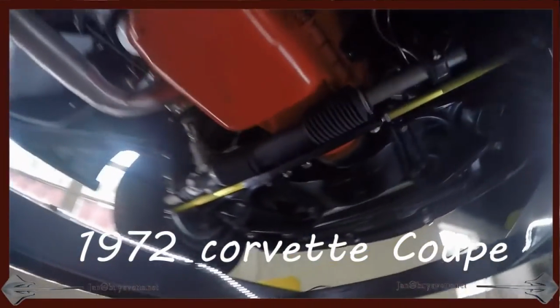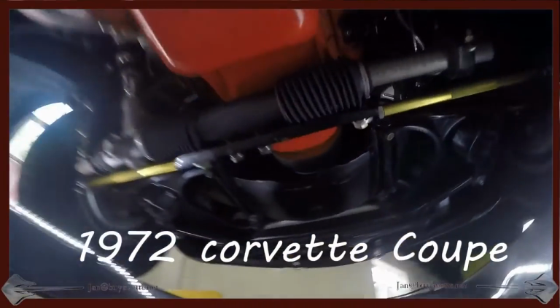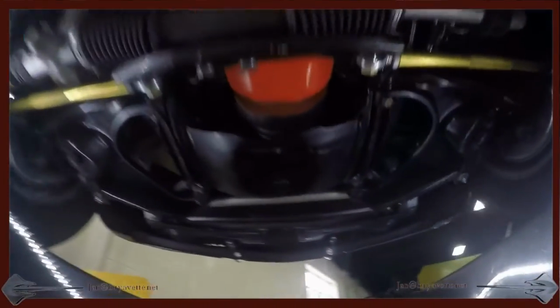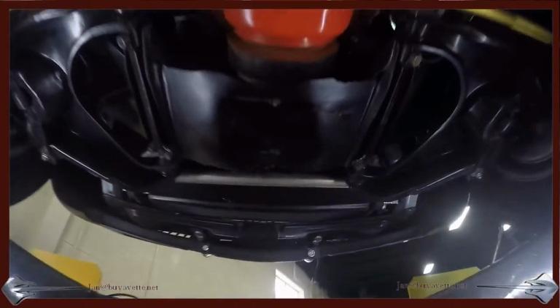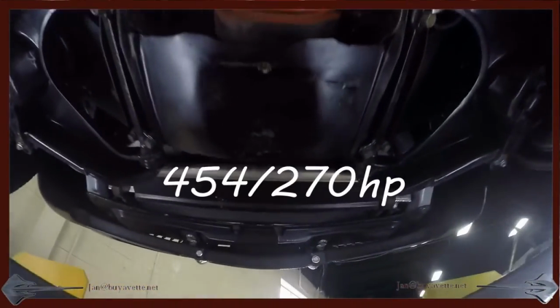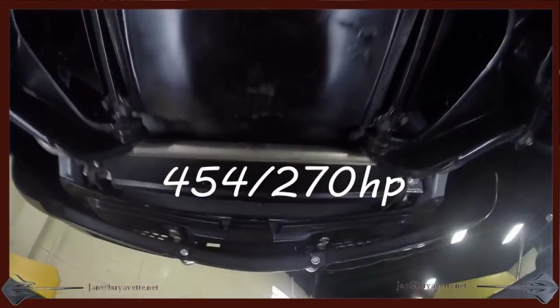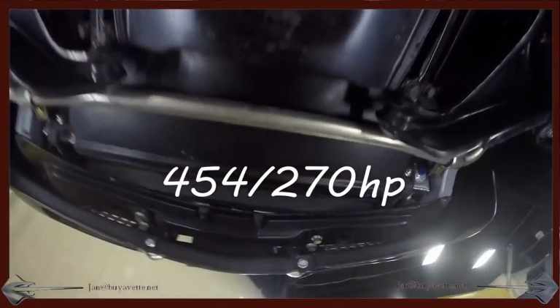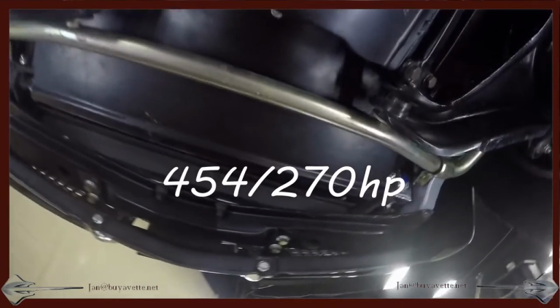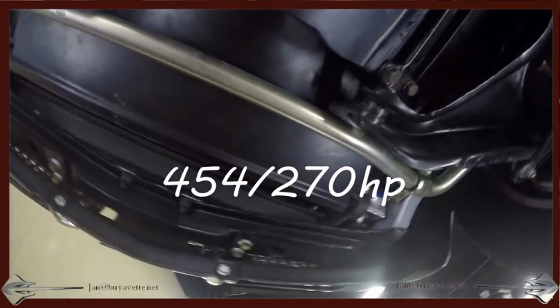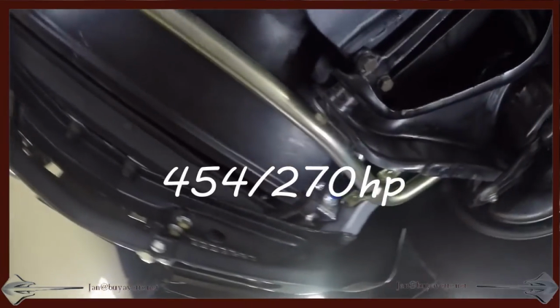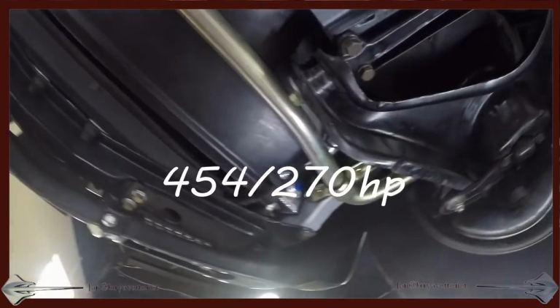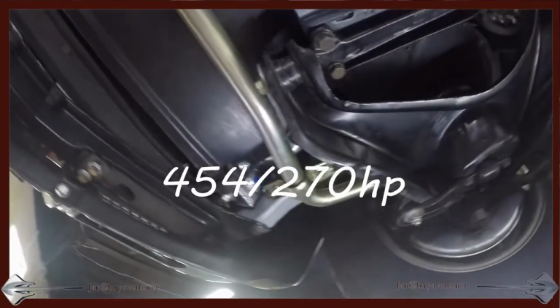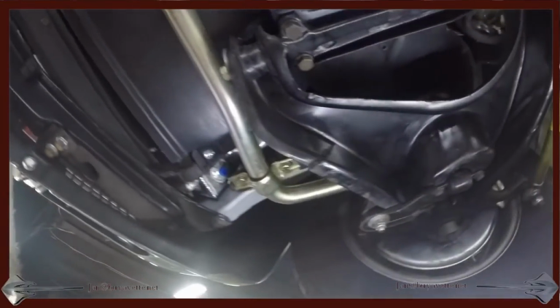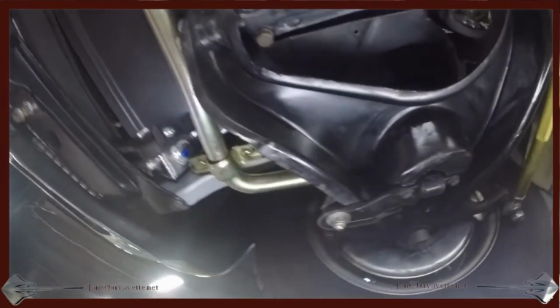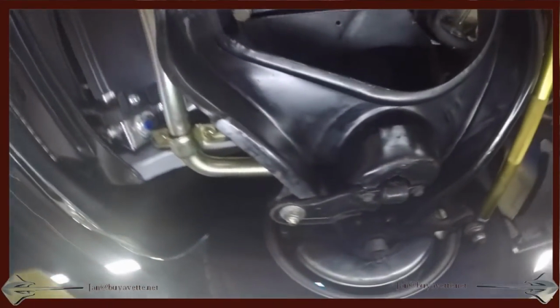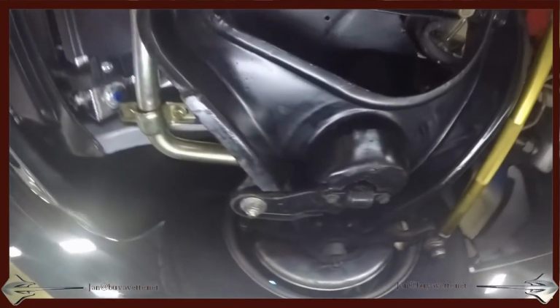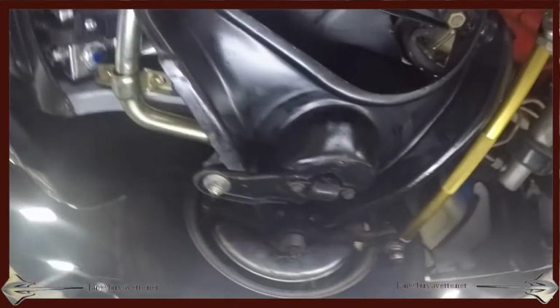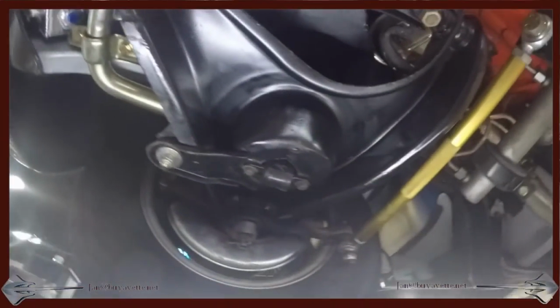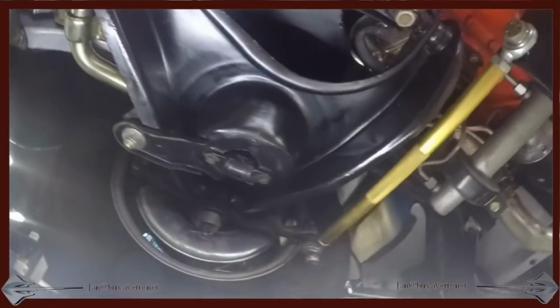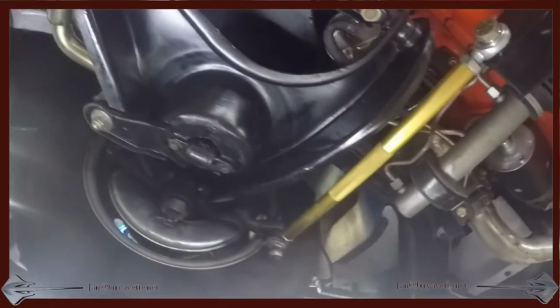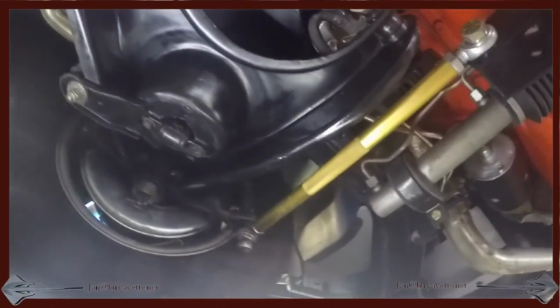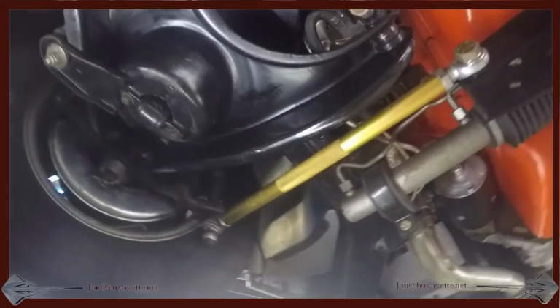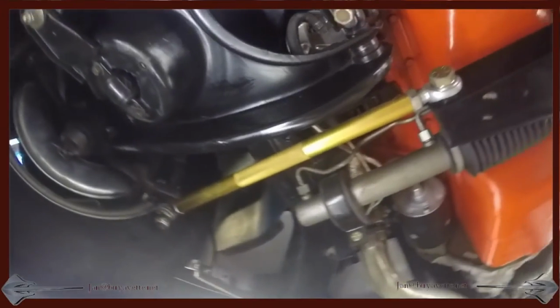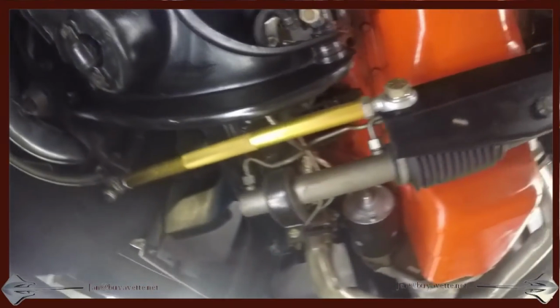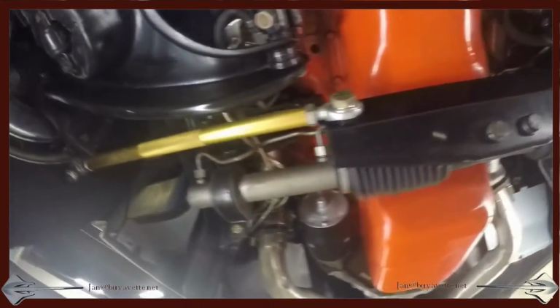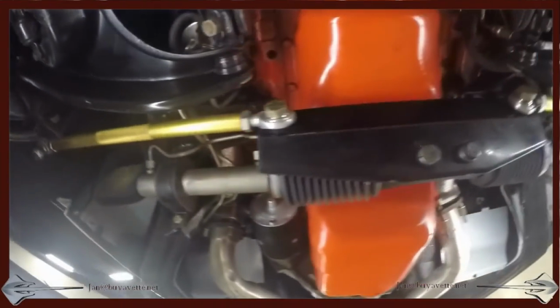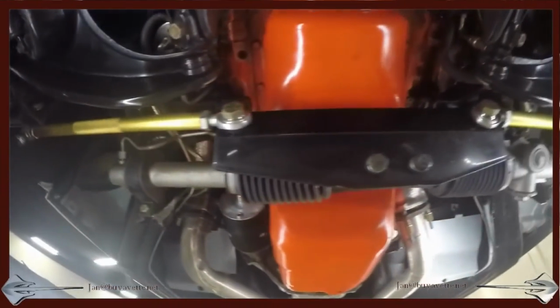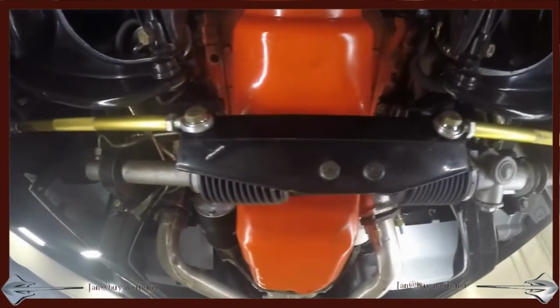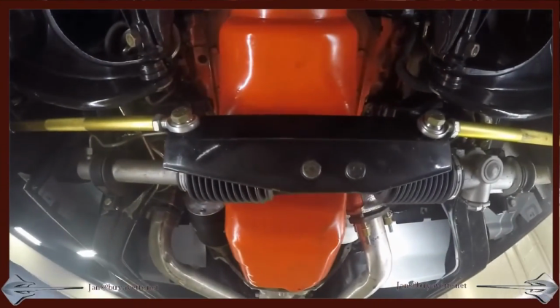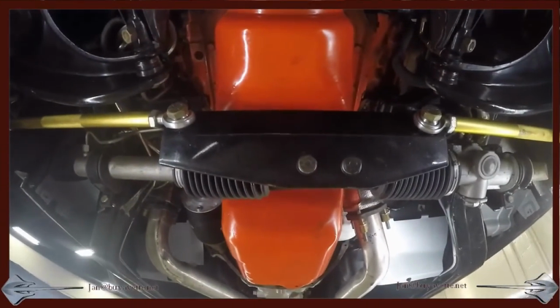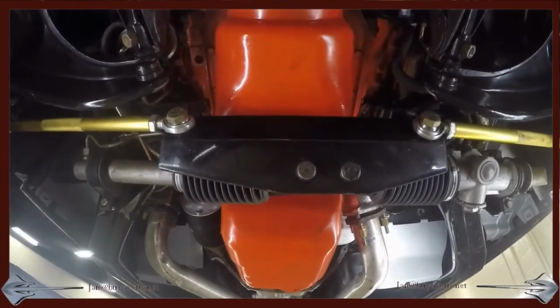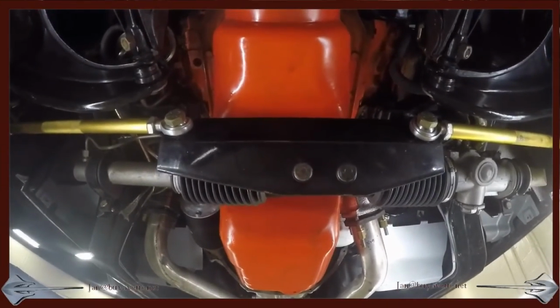Hey, this is Jan. Today I'm going to show you the underside of the 454 cubic inch, 270 horsepower, C3 coupe.